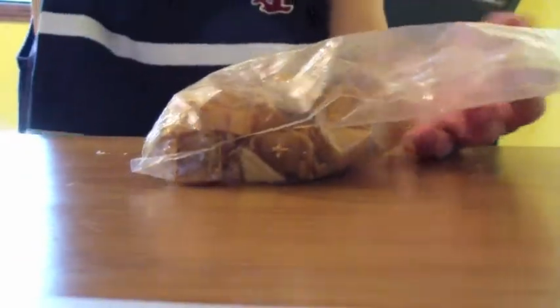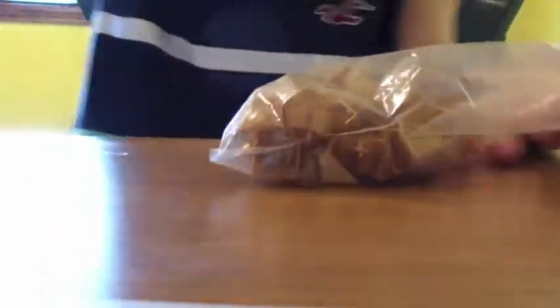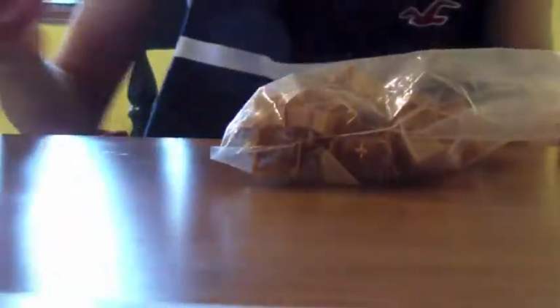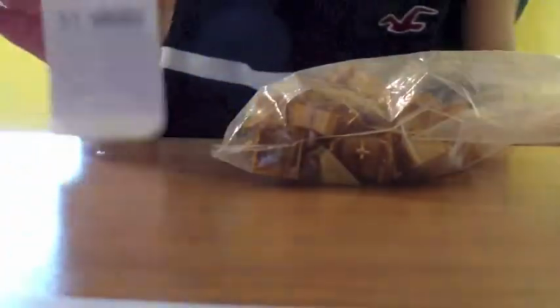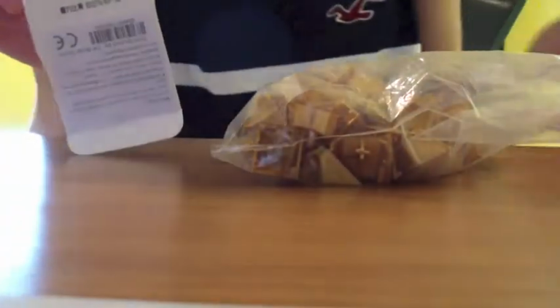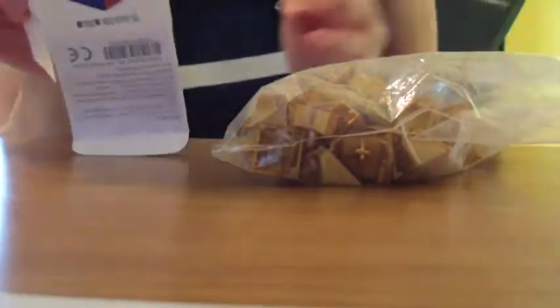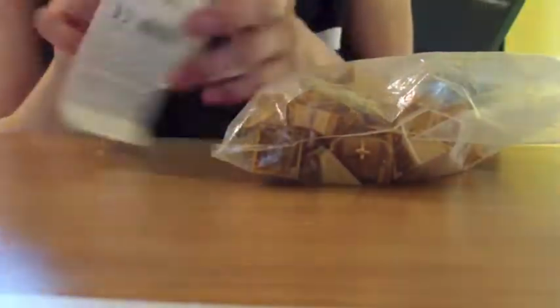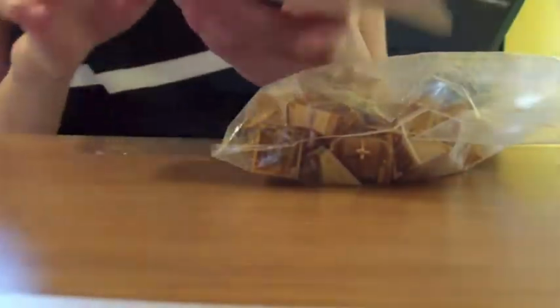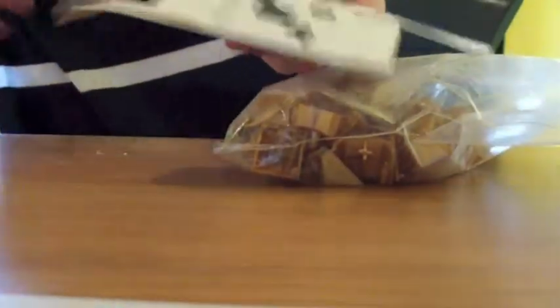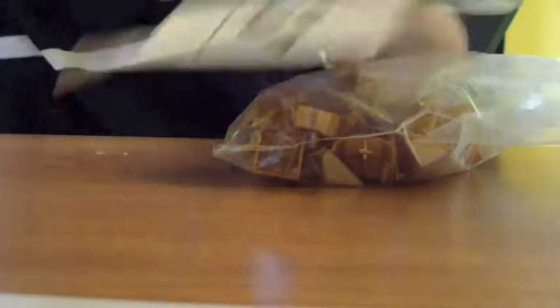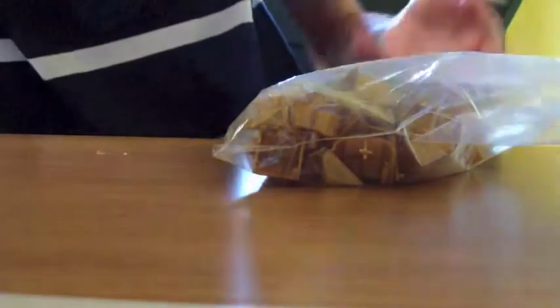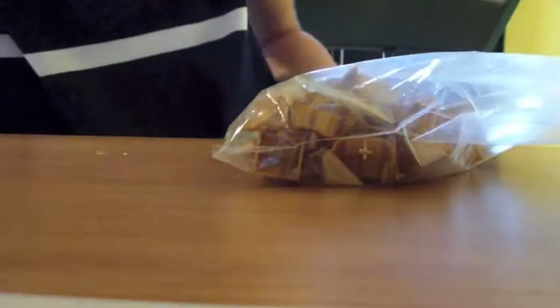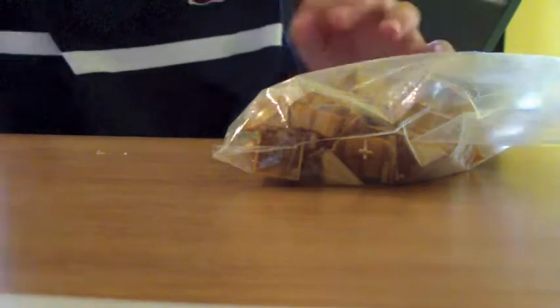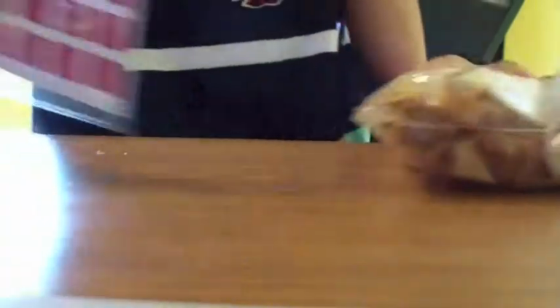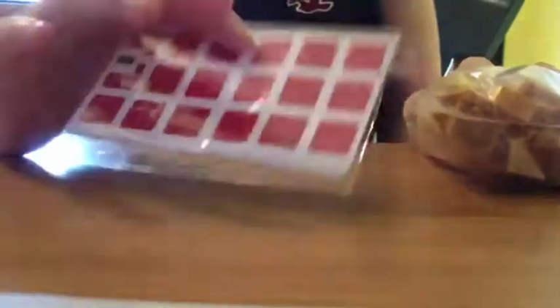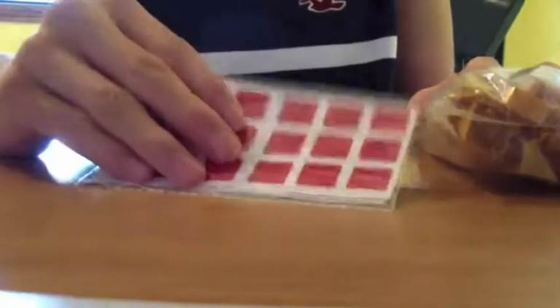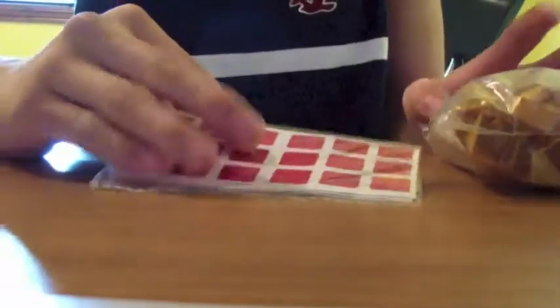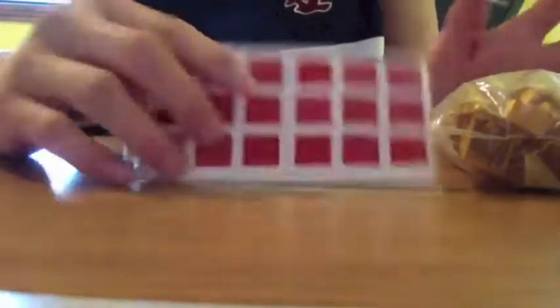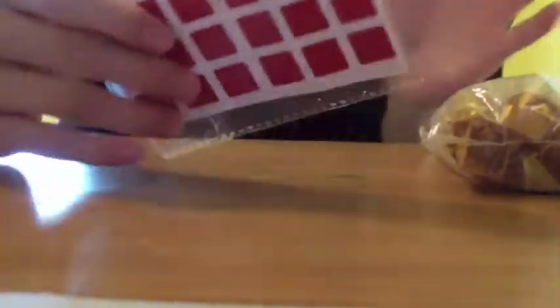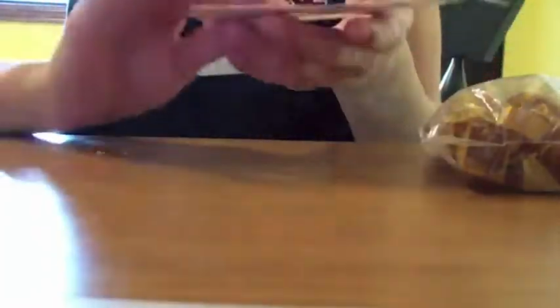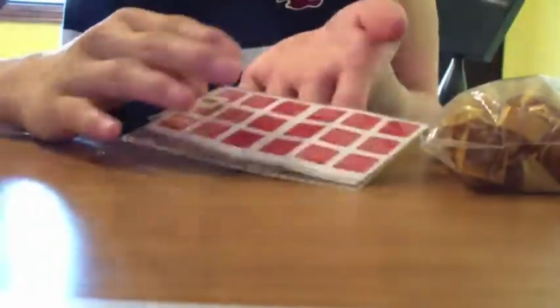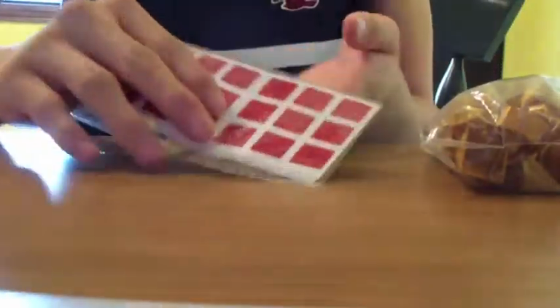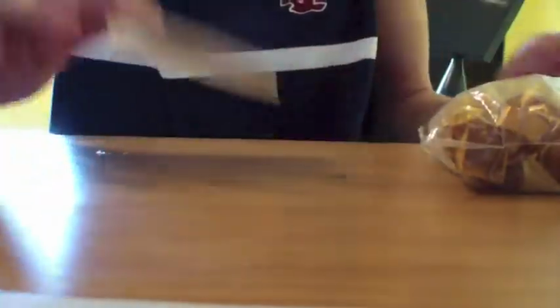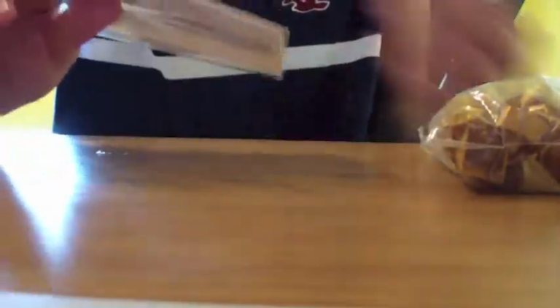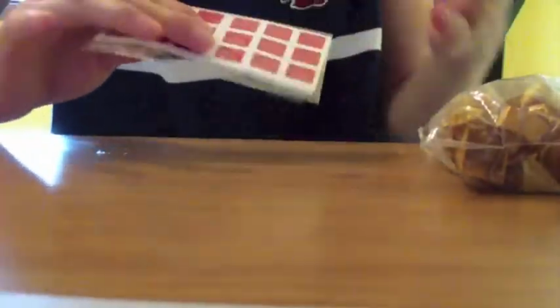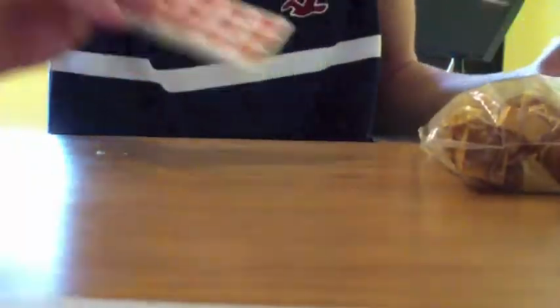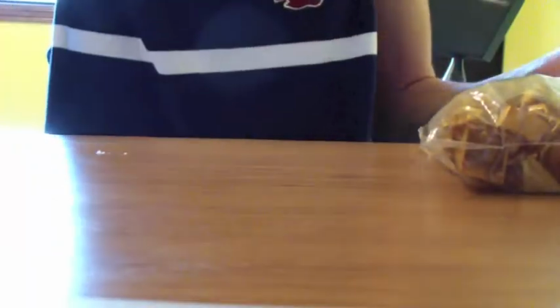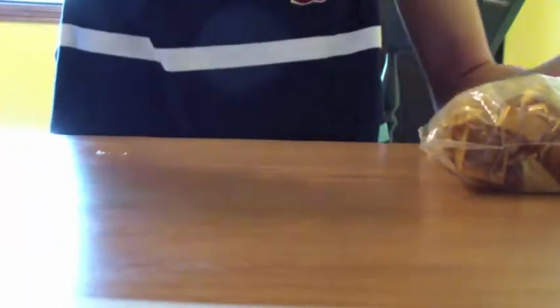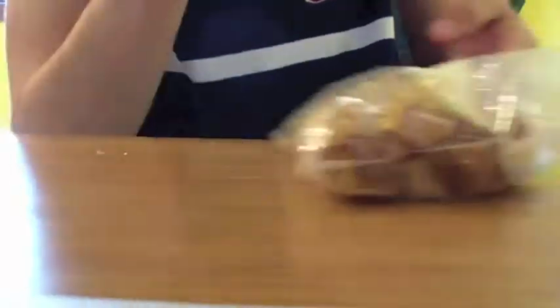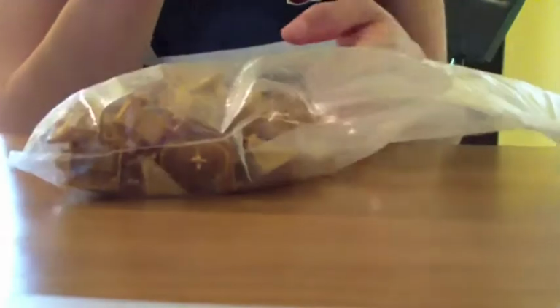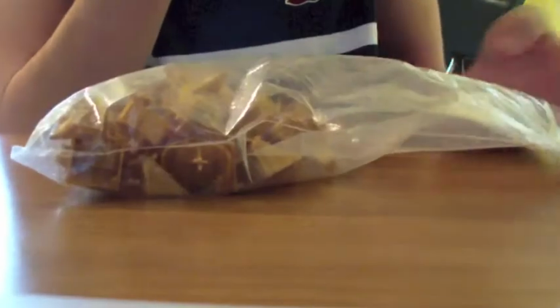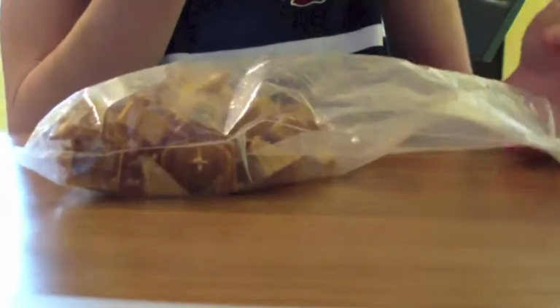It also came with this nice box, and there's another extra pair of stickers along with the original stickers I have to put on it.